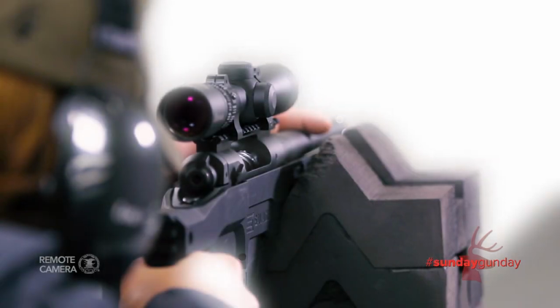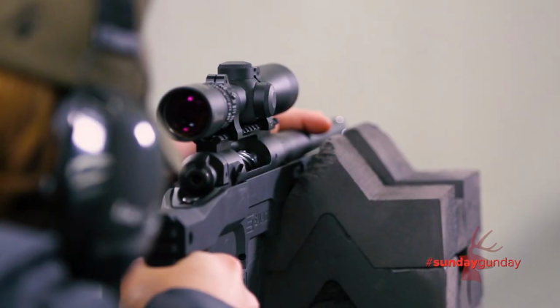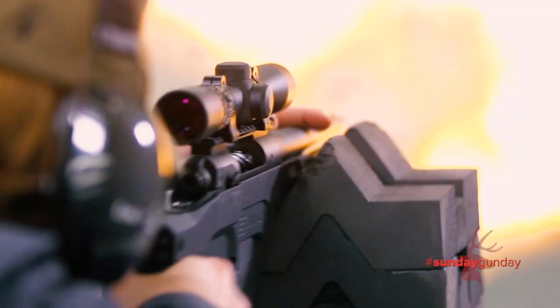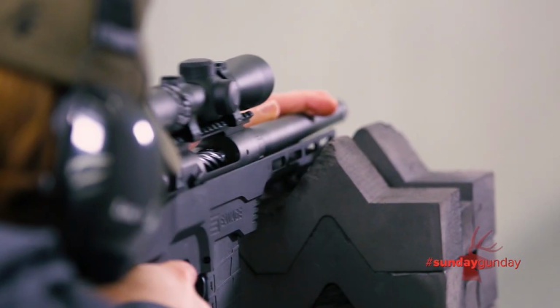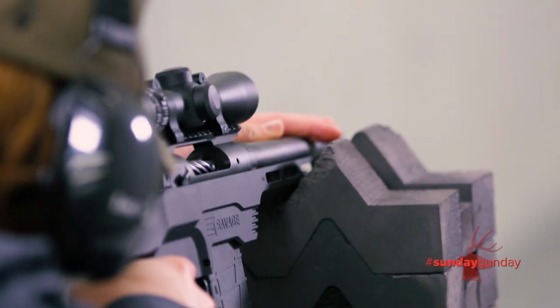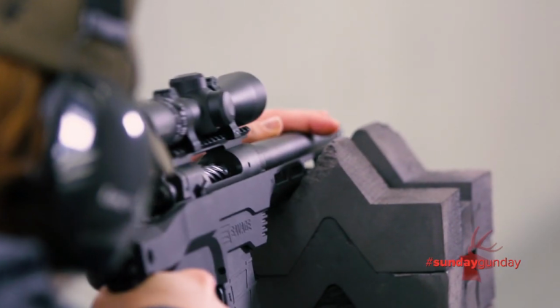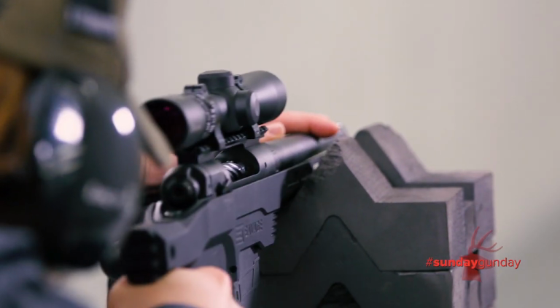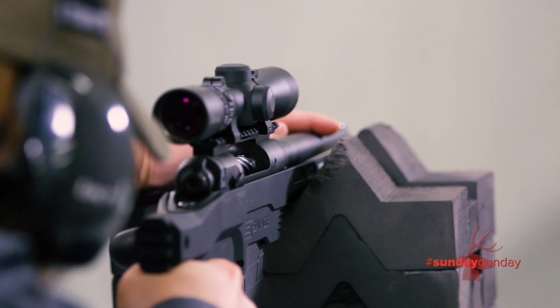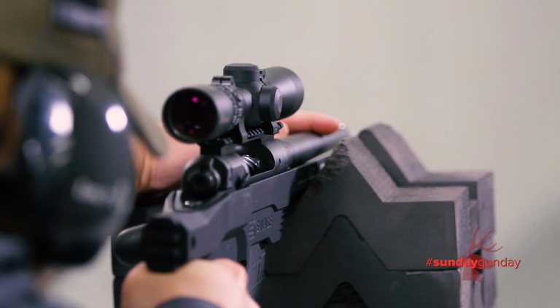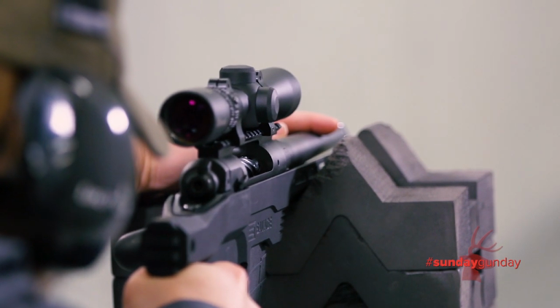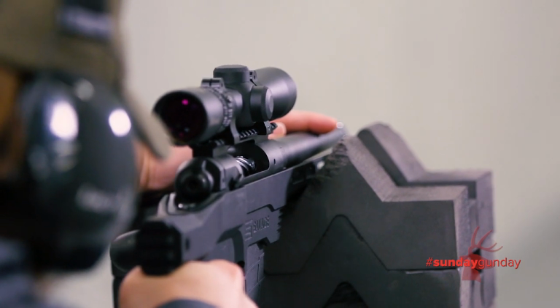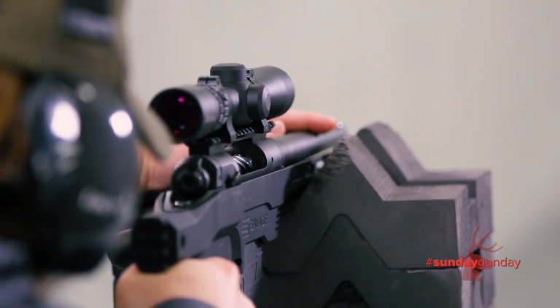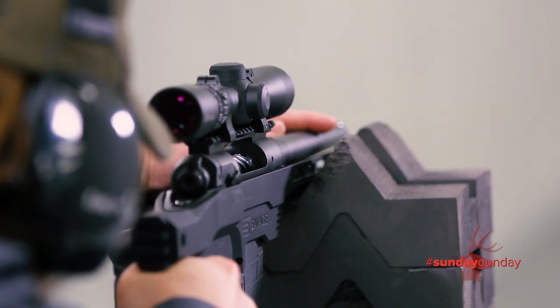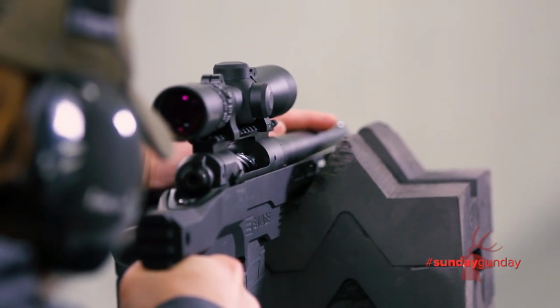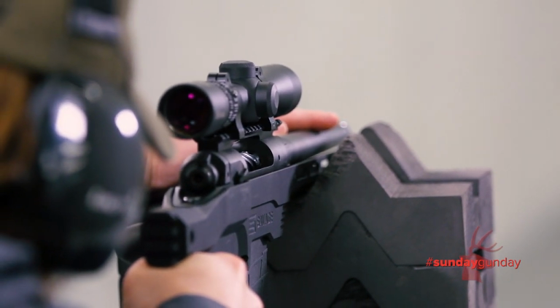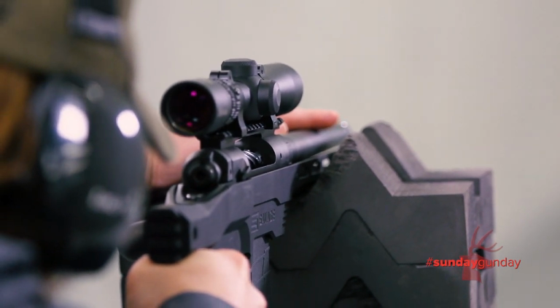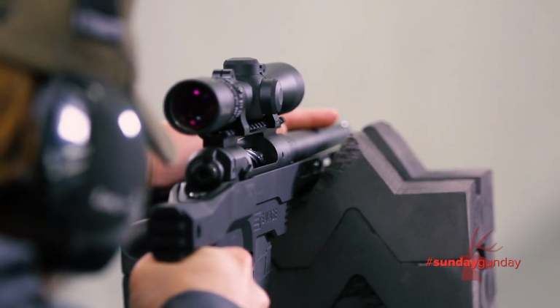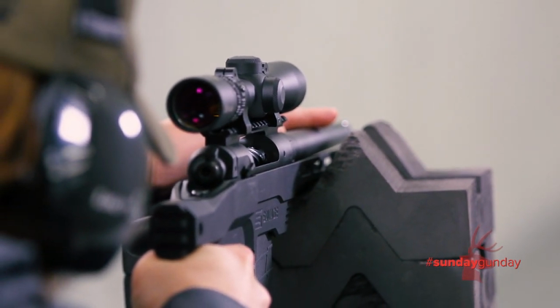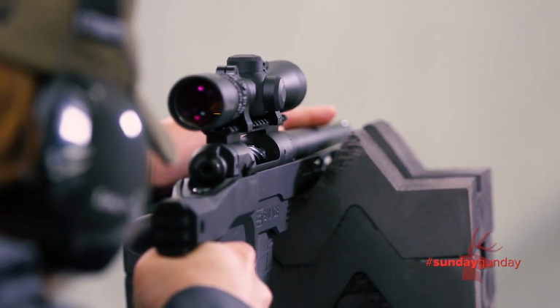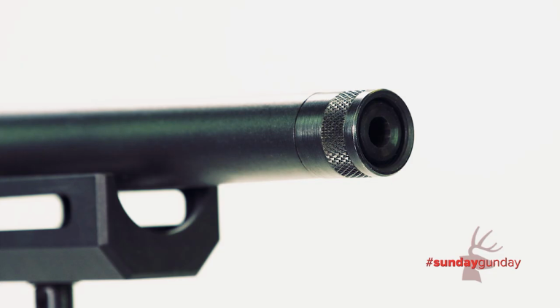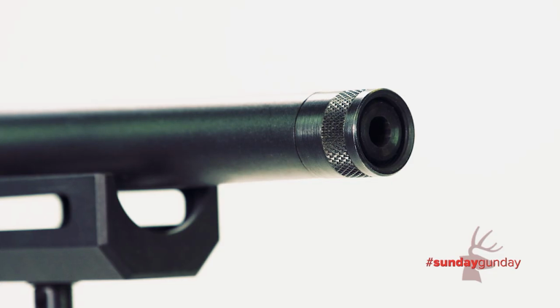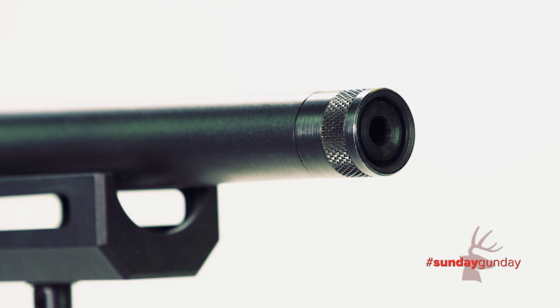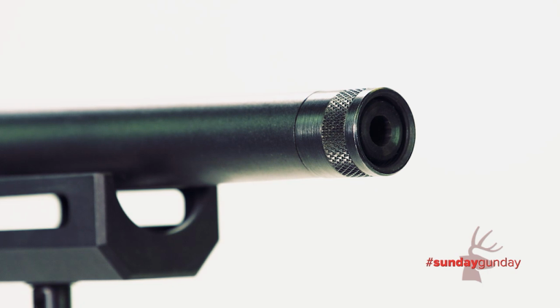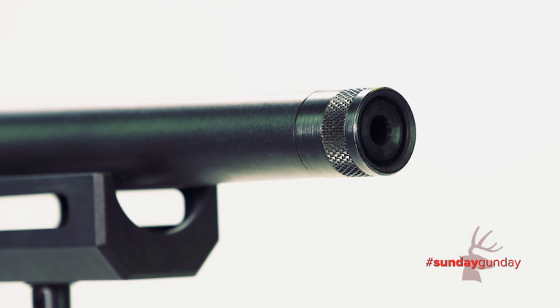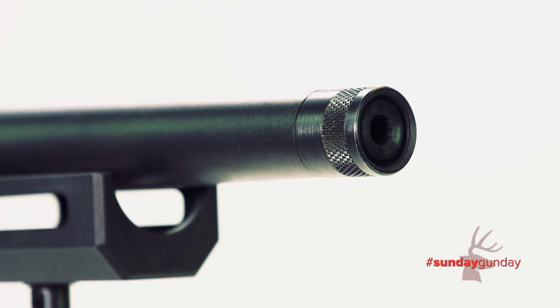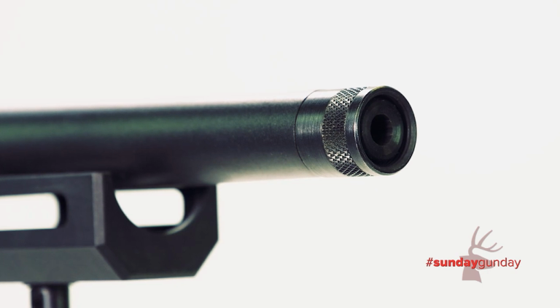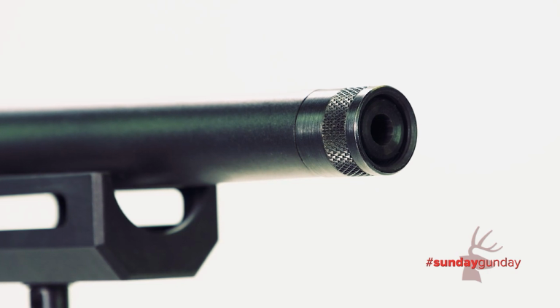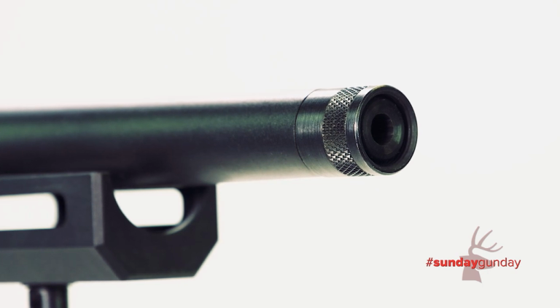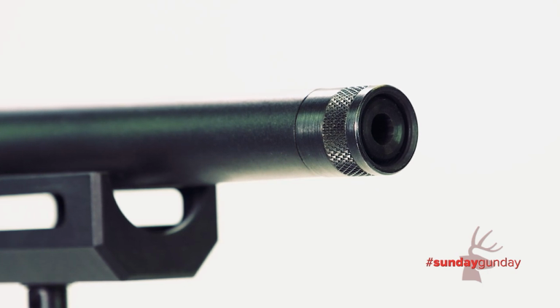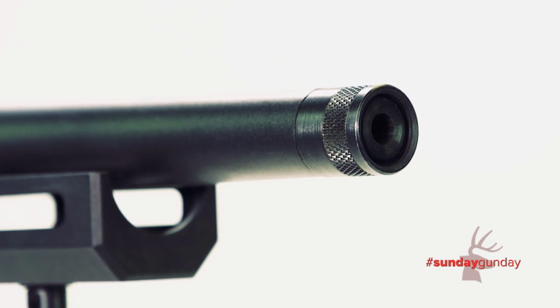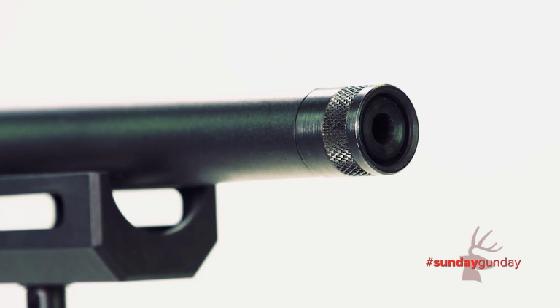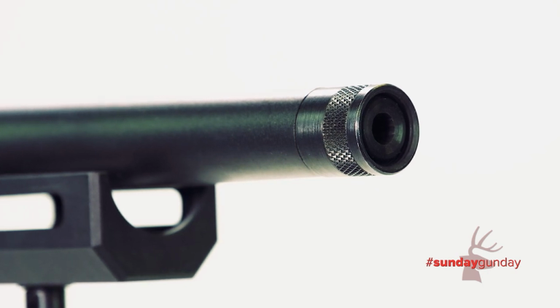The accuracy of the 110 PCS is on par with Savage's Precision Rifle line, thanks to a factory blueprinted action and a rigid 10.5-inch hand-straightened barrel, threaded to accept a suppressor.